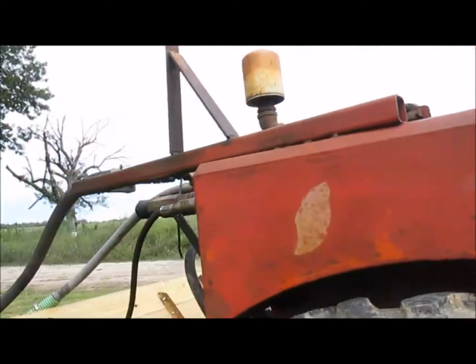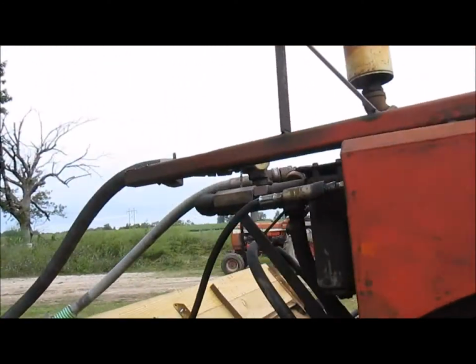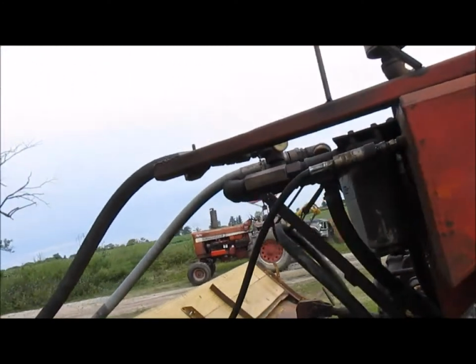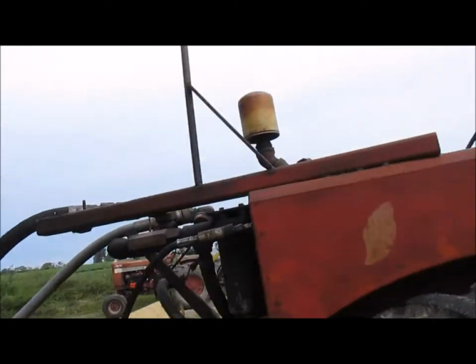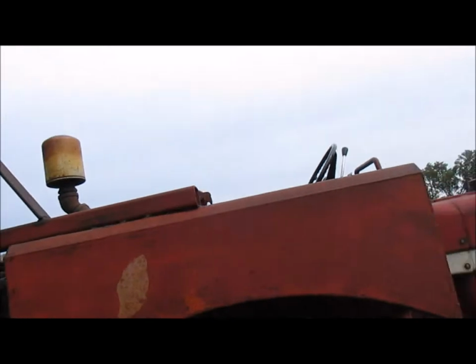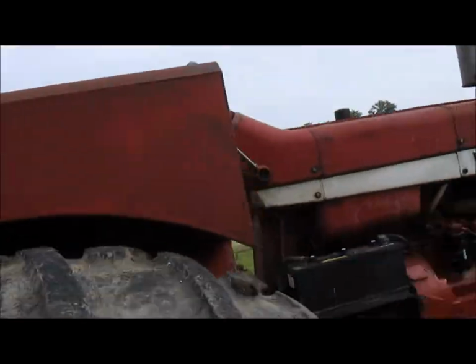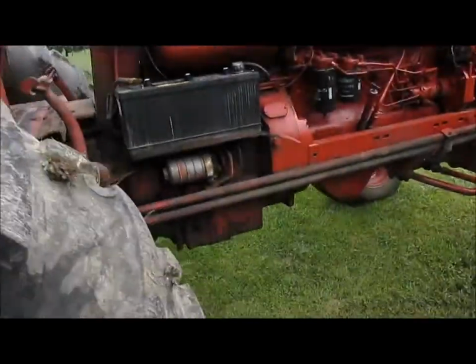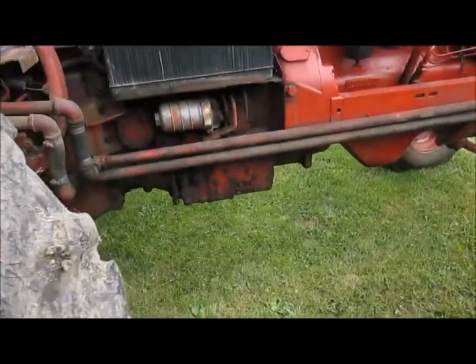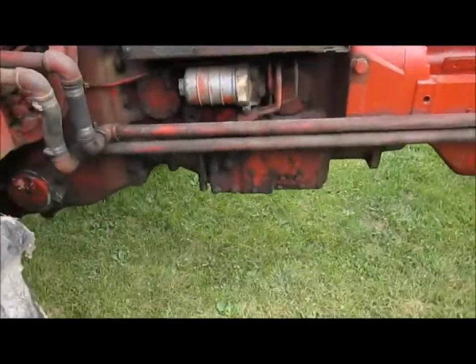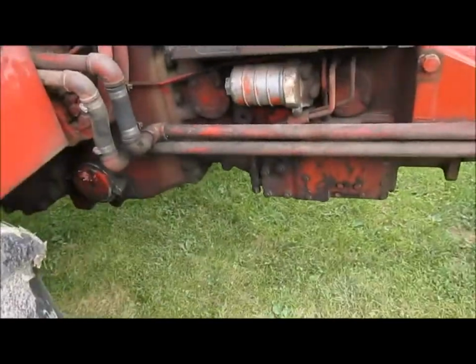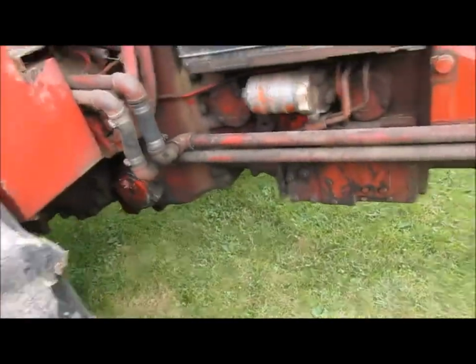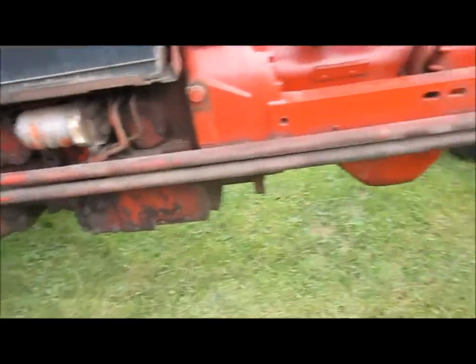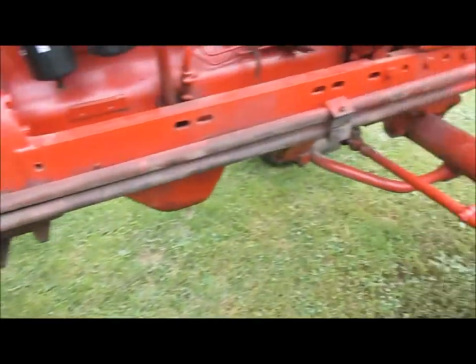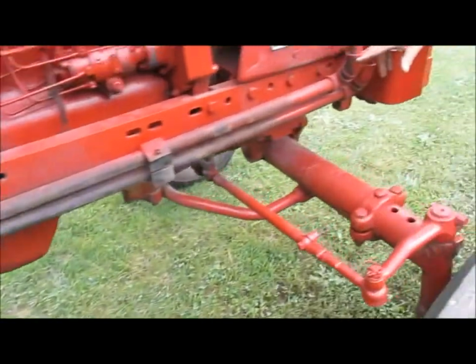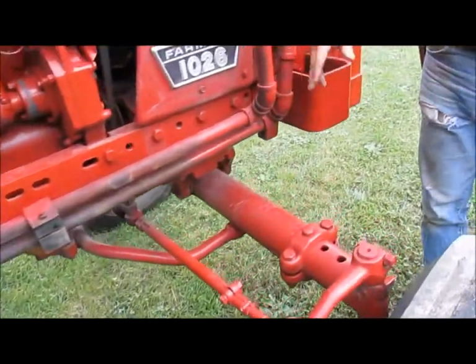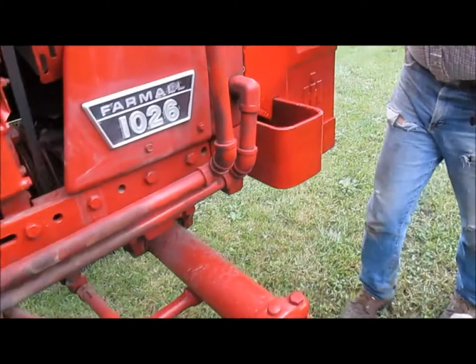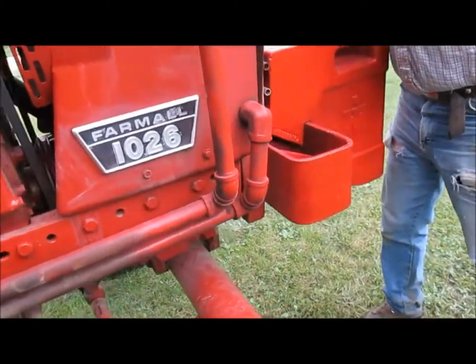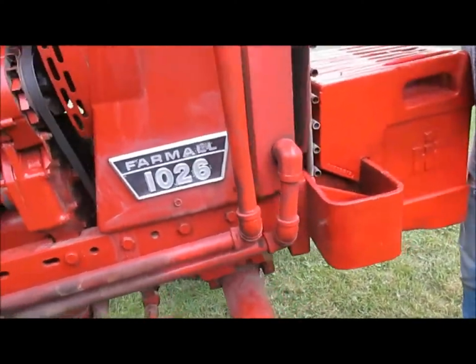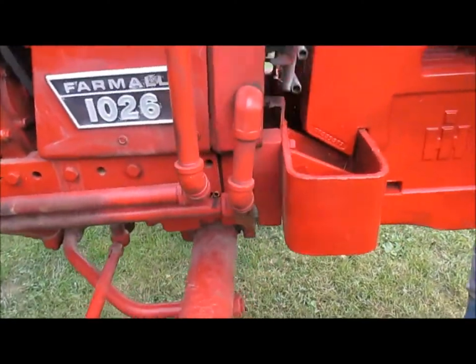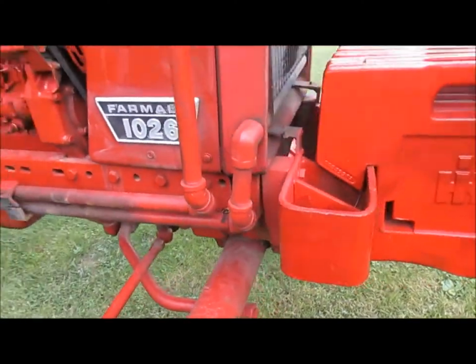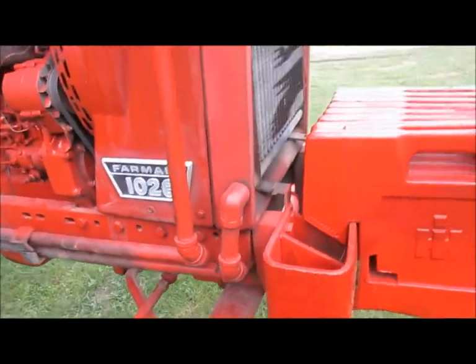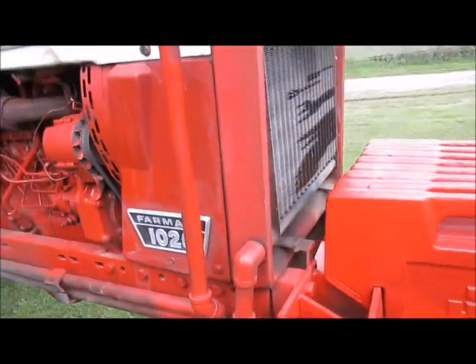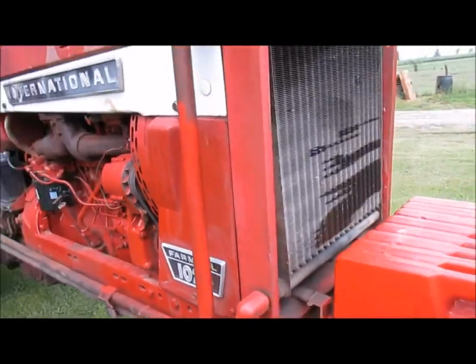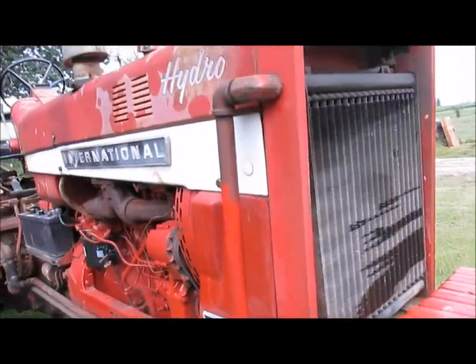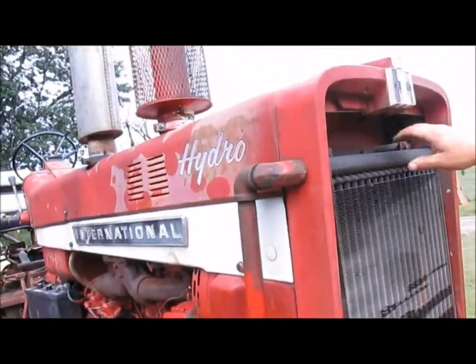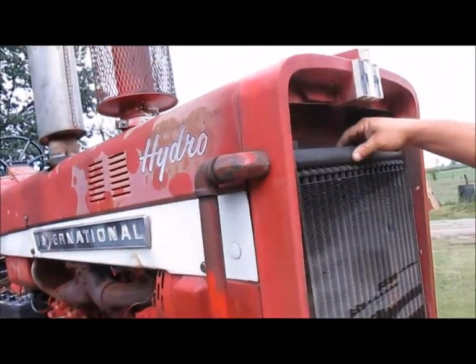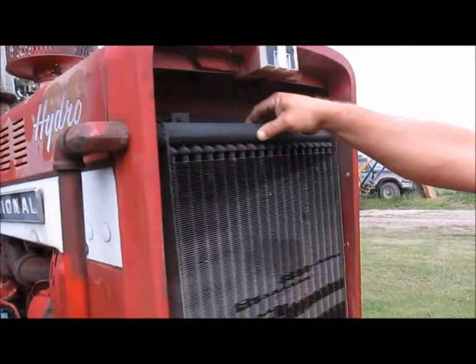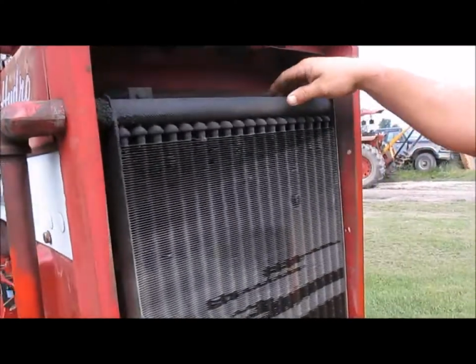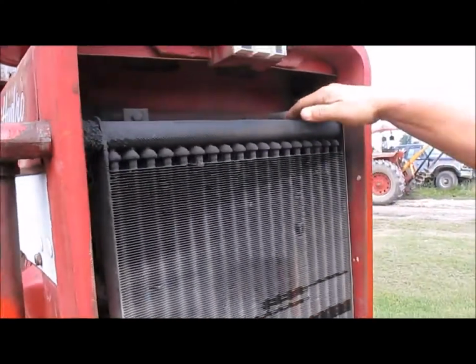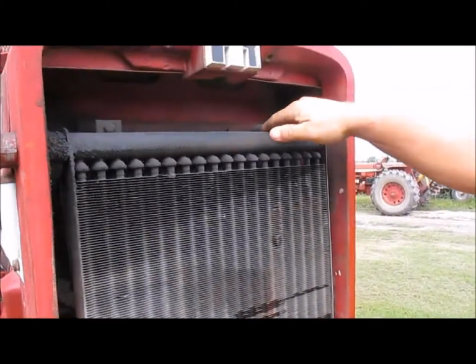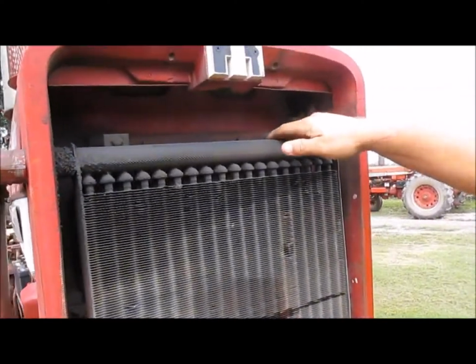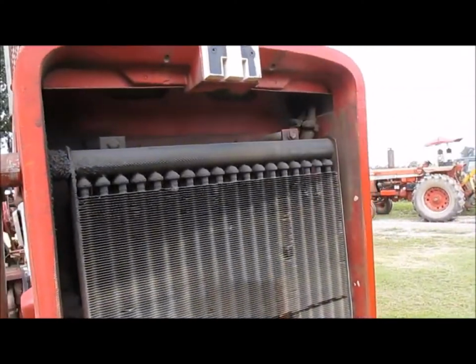This here goes up to the cooler. So these lines right here come with it. And this is your cooler, and this cooler goes with it as well.